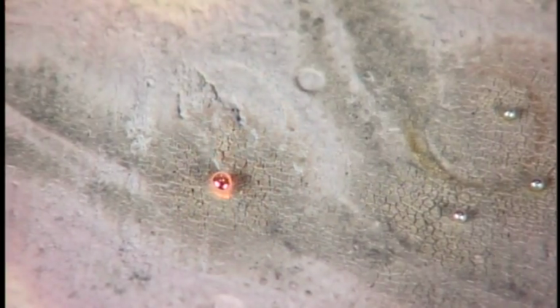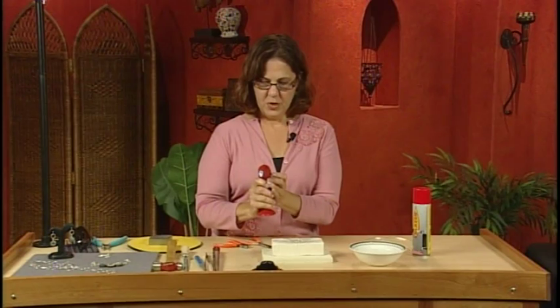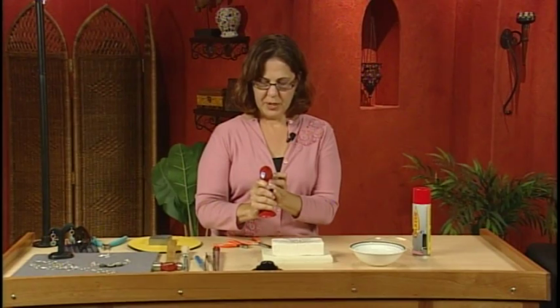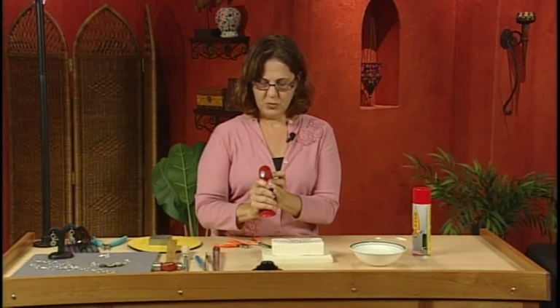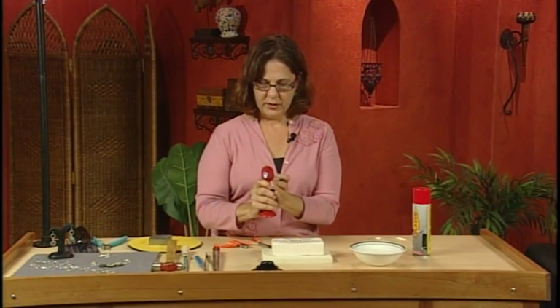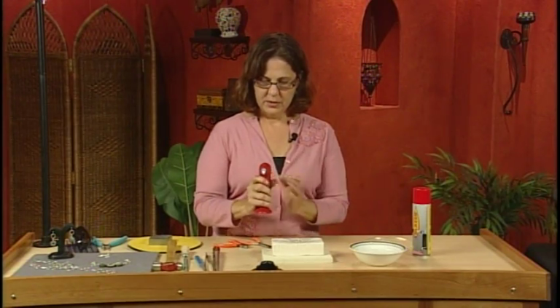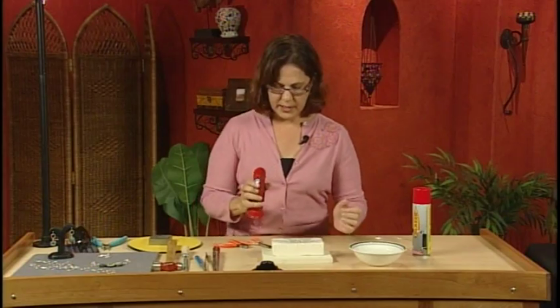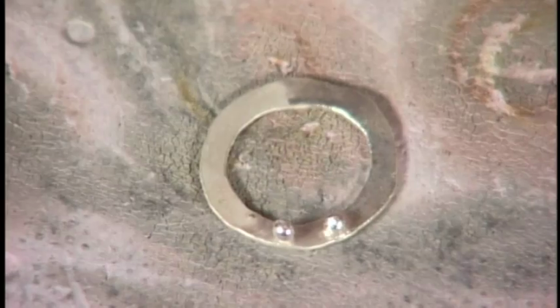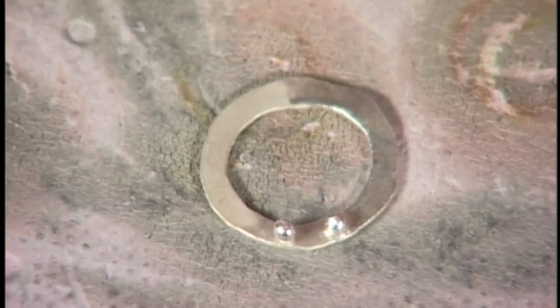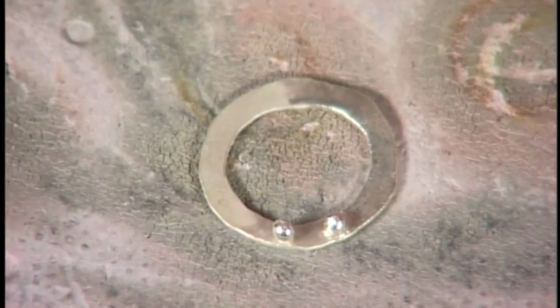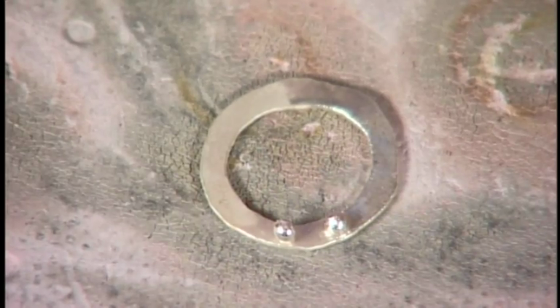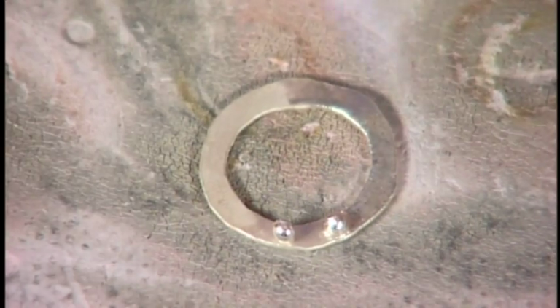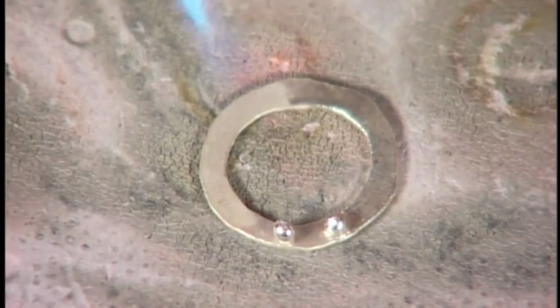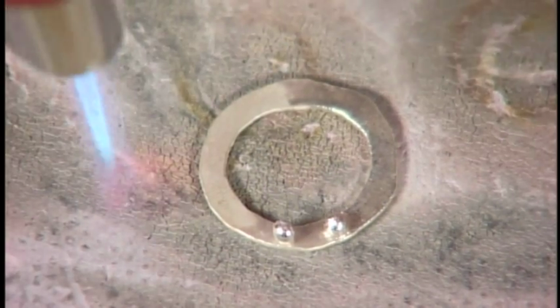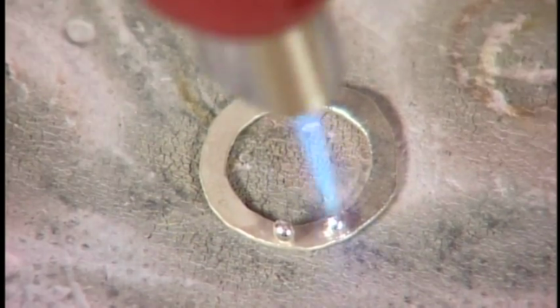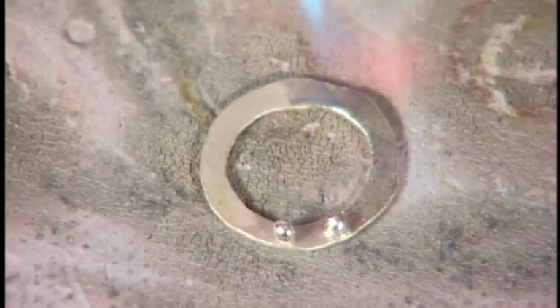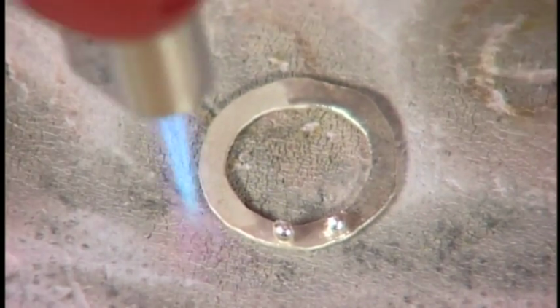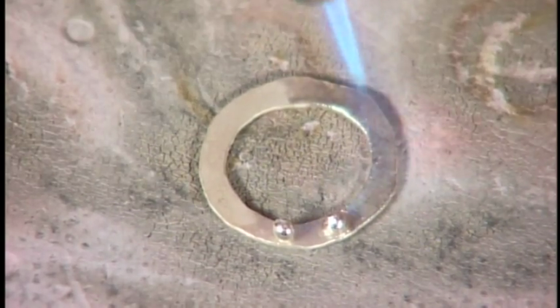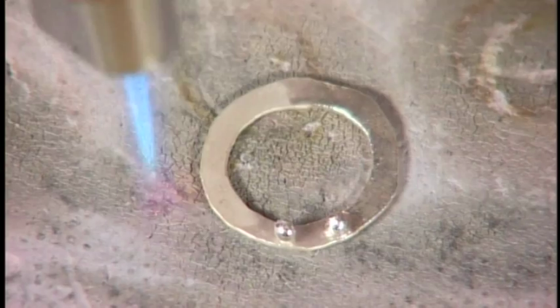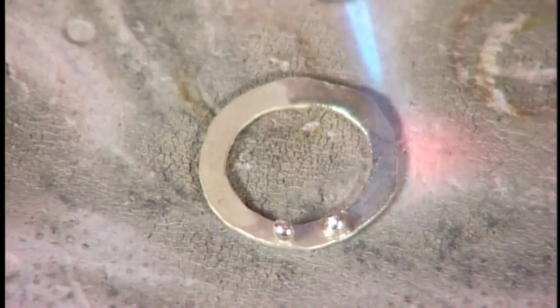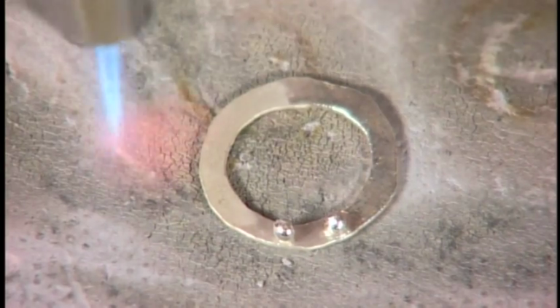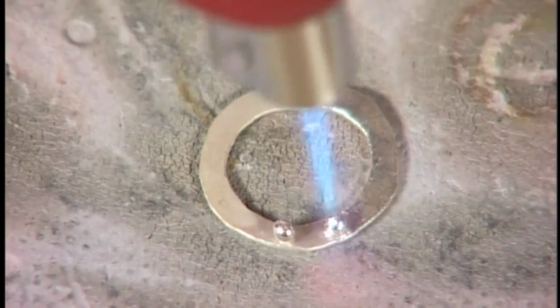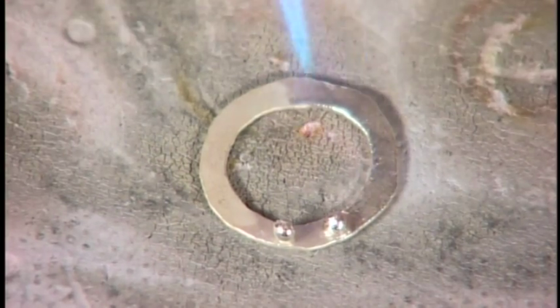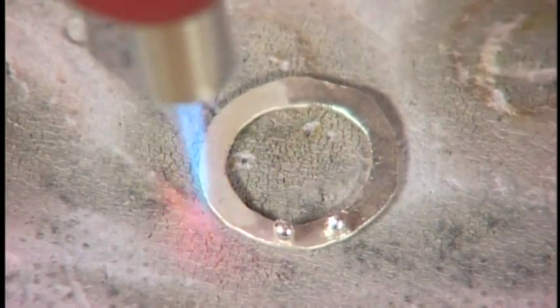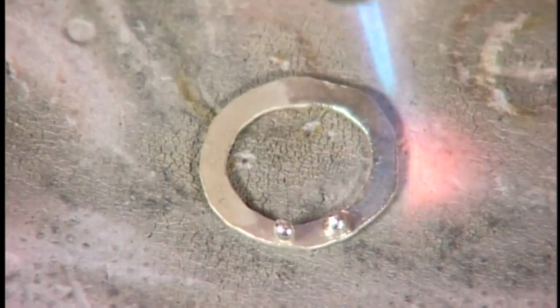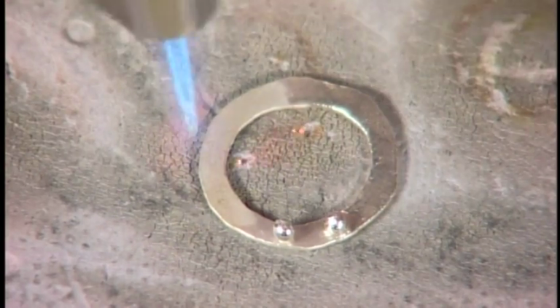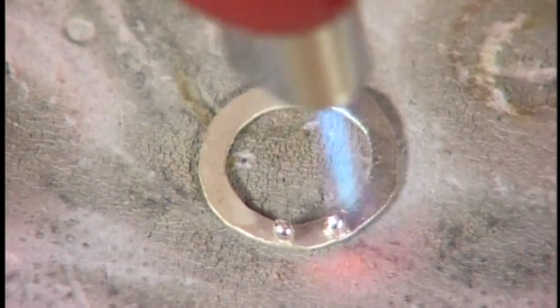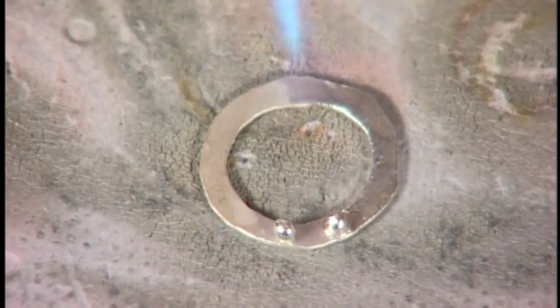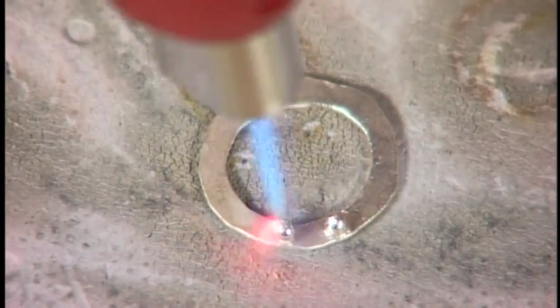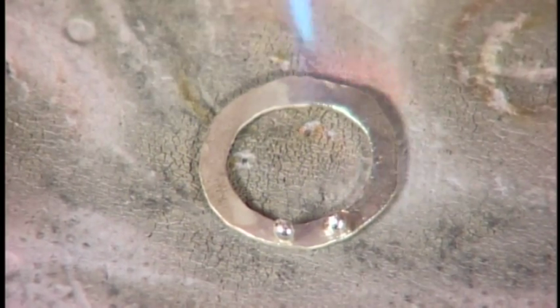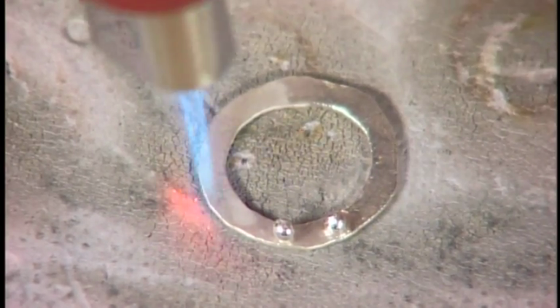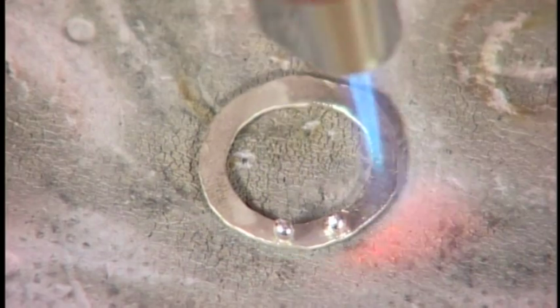You want the bottom ring to heat up and the ball to heat up together. So again we do the circular motion.